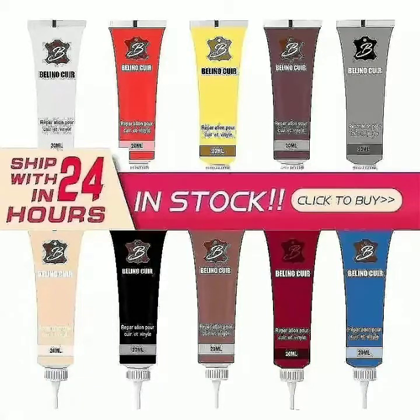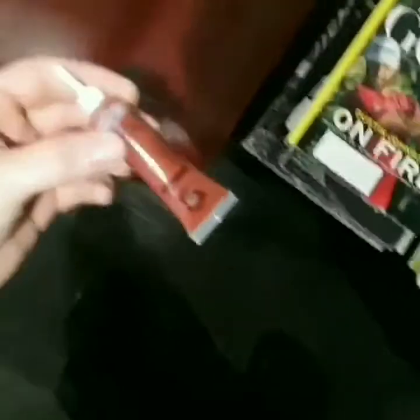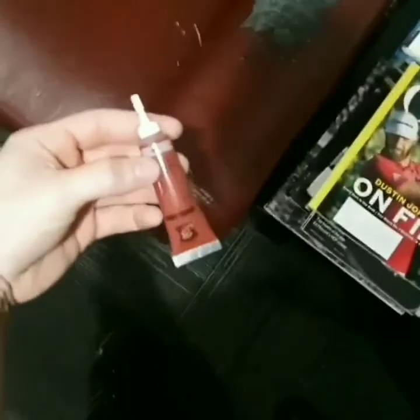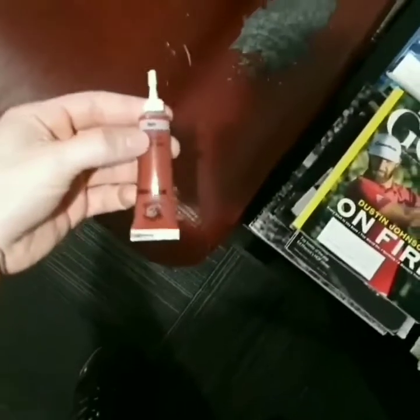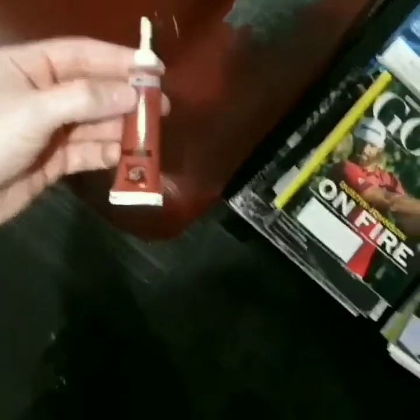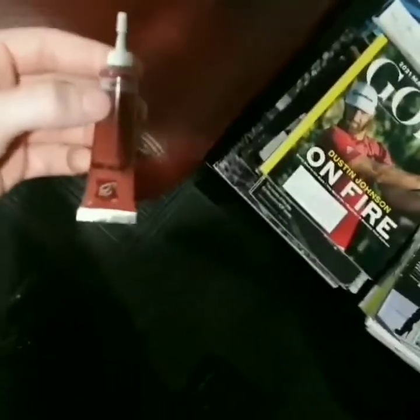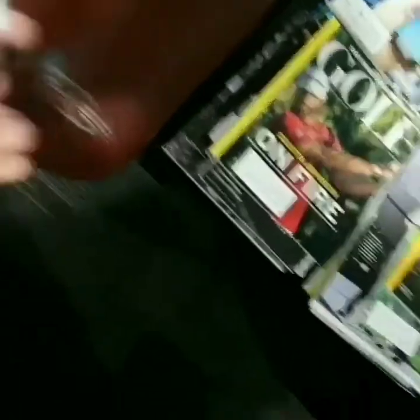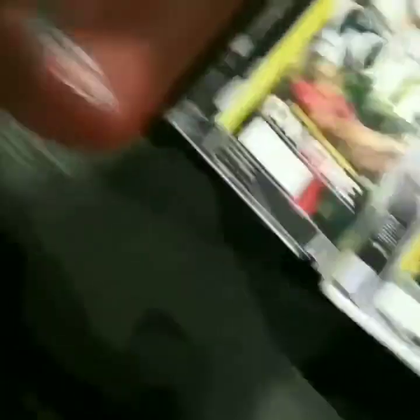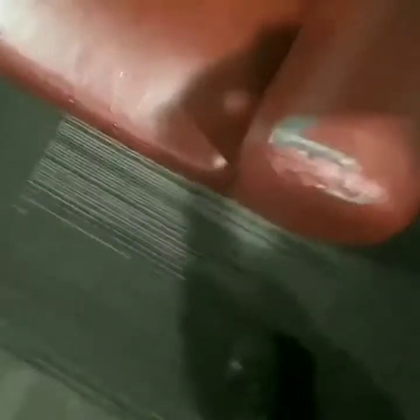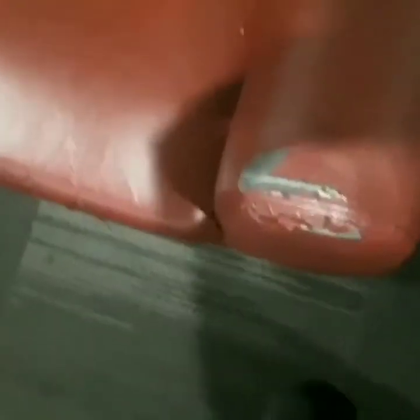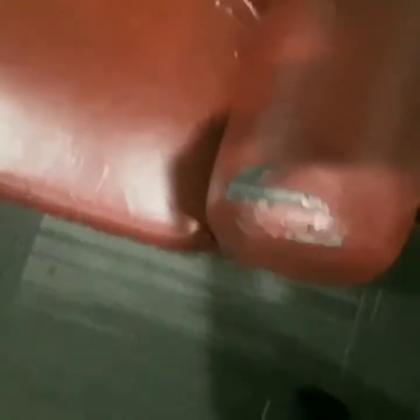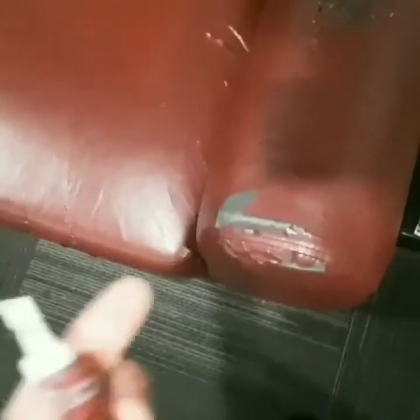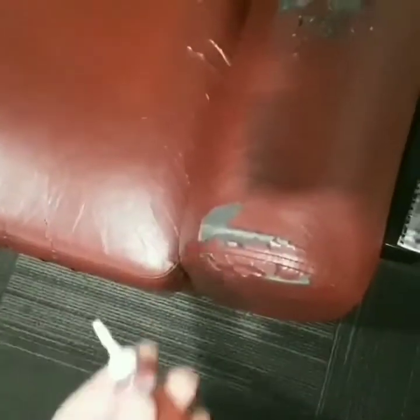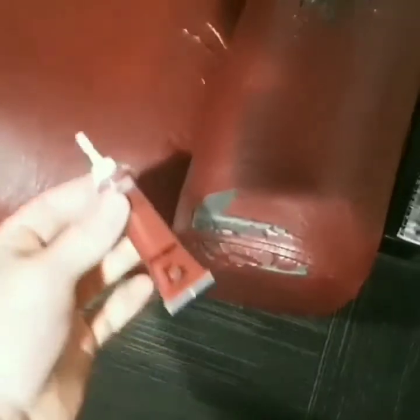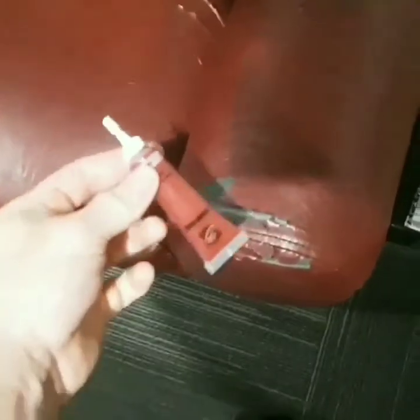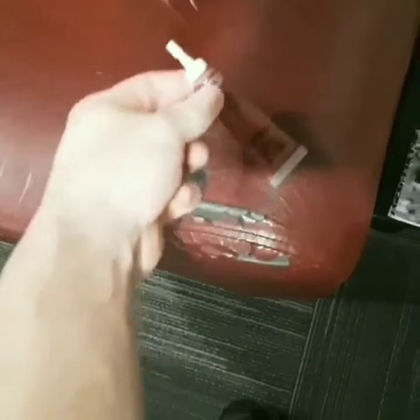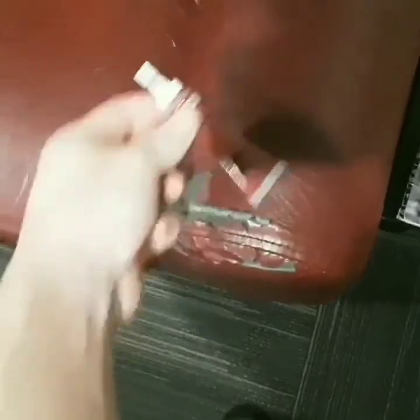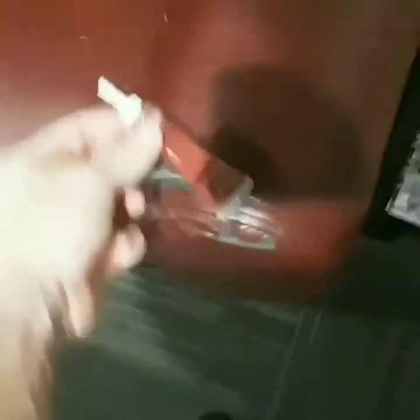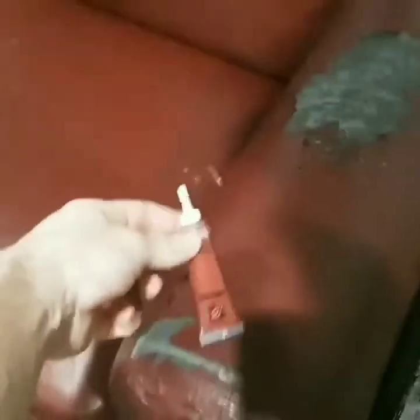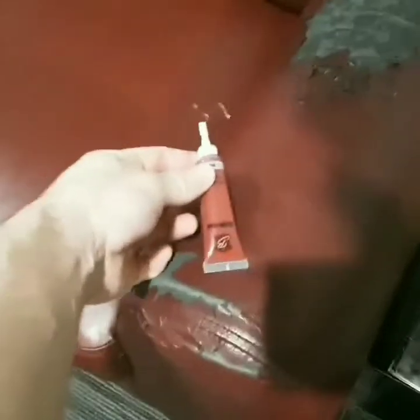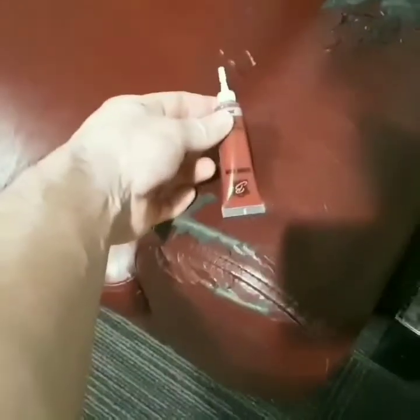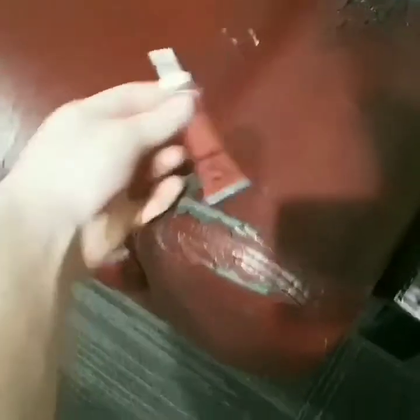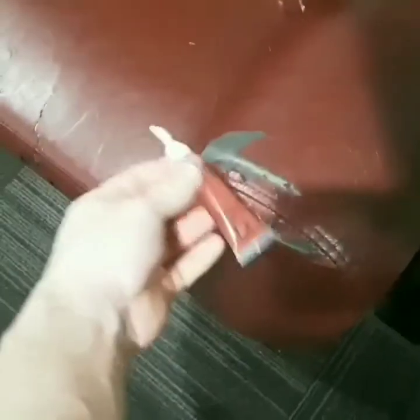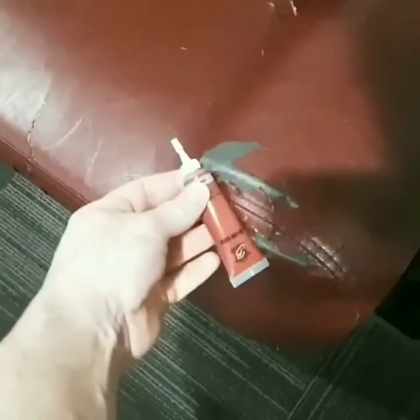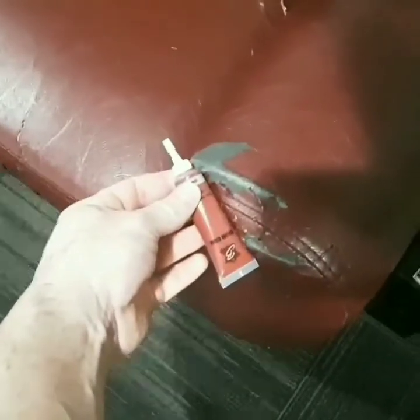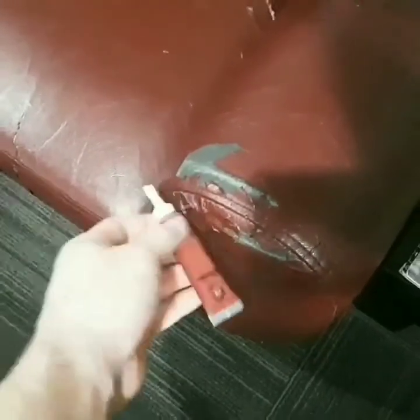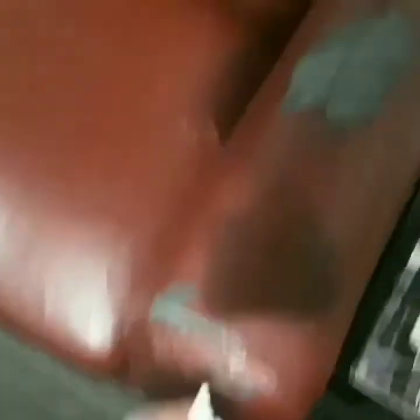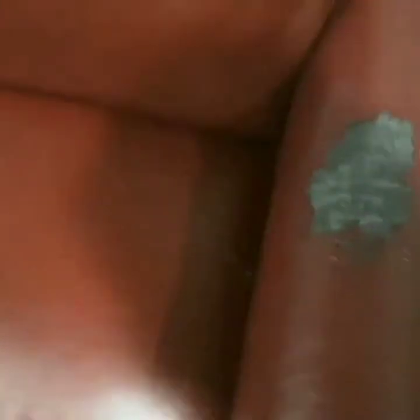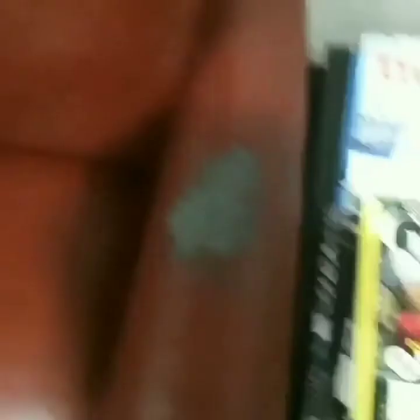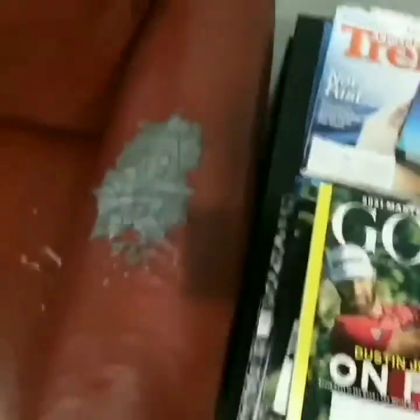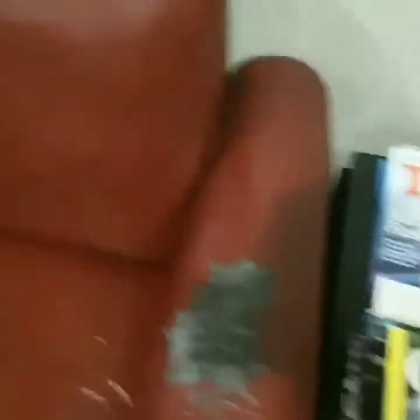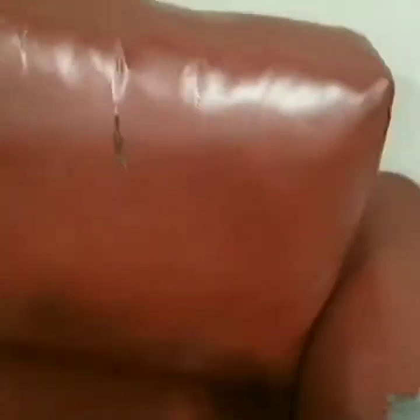Testing this little sample size of leather repair solution to see if it works on this very badly damaged leather couch. It looks like a pretty good color match, and we shall see what it can do. Here are some examples of the damage.